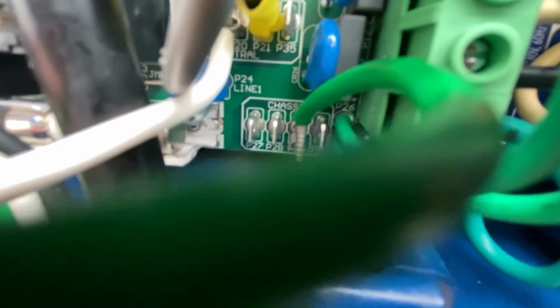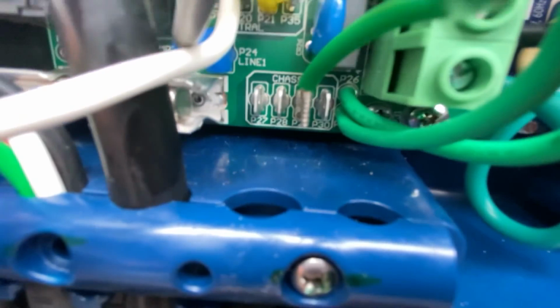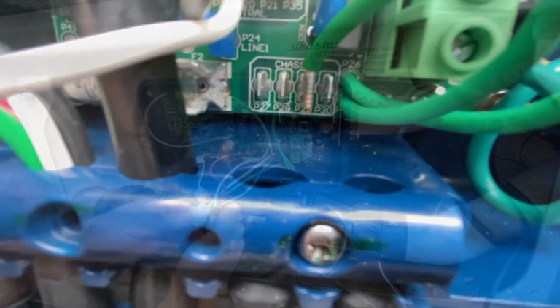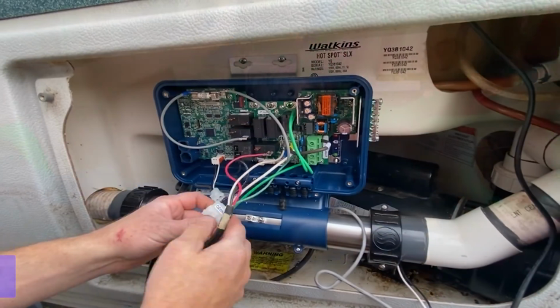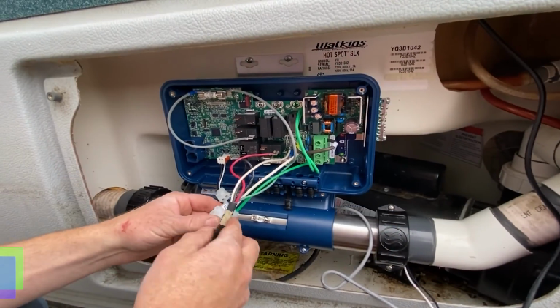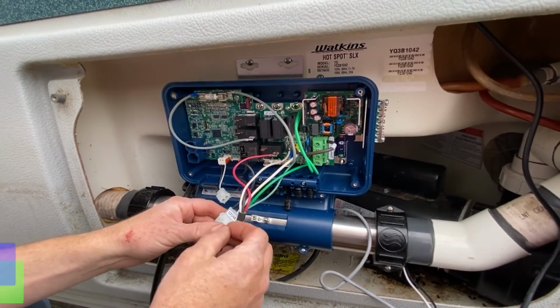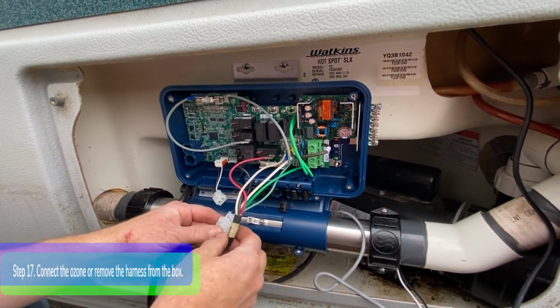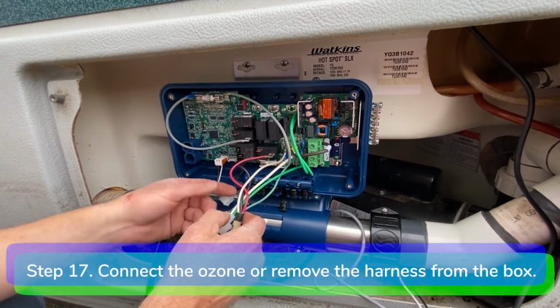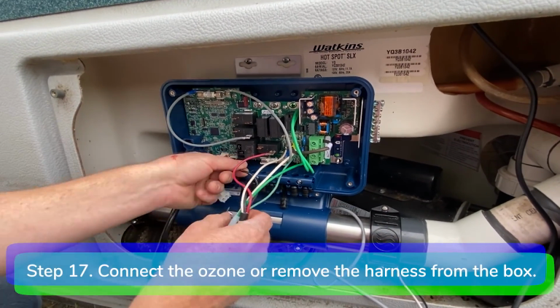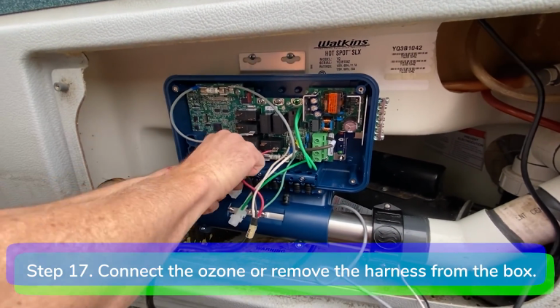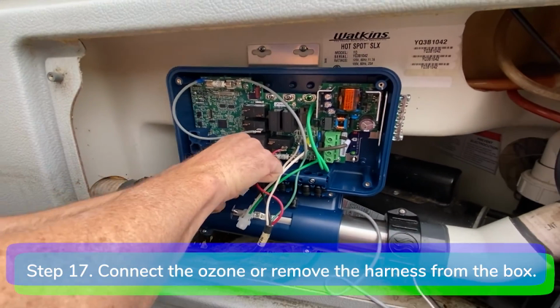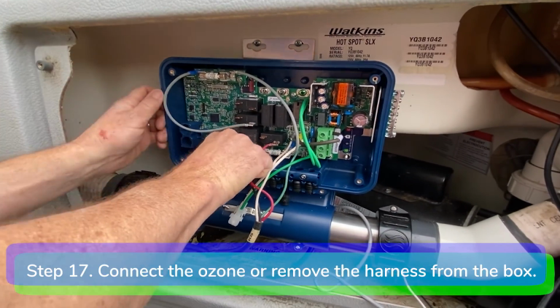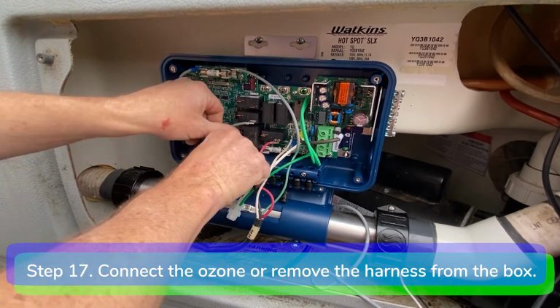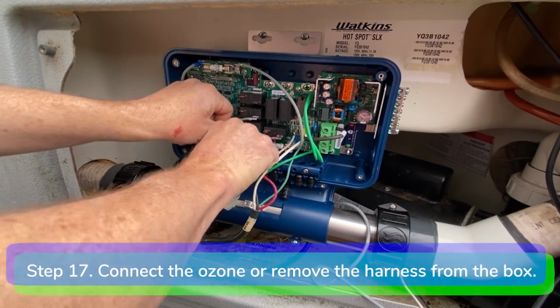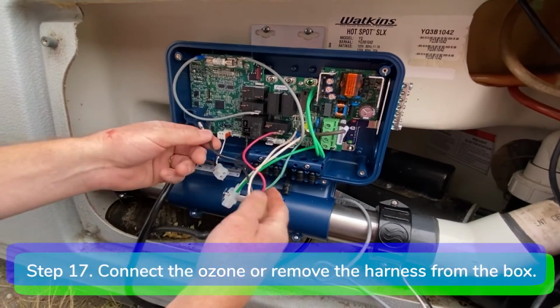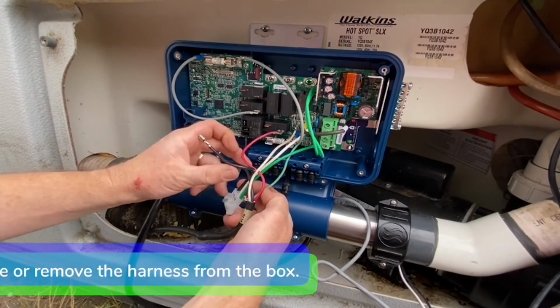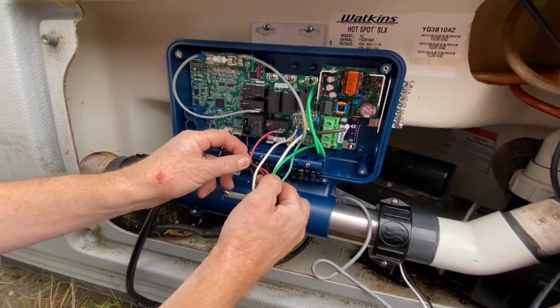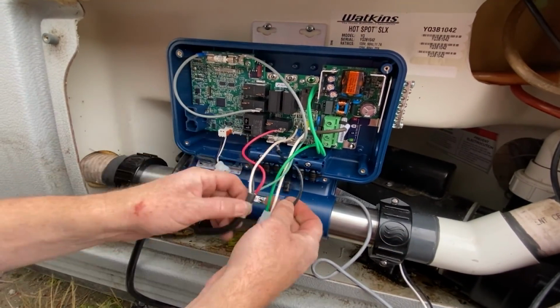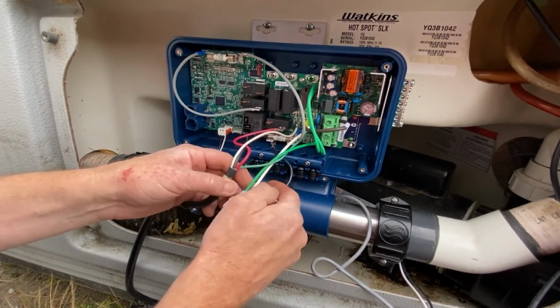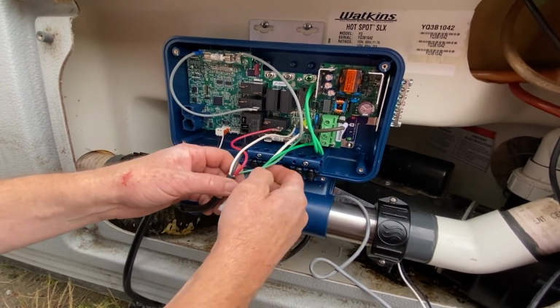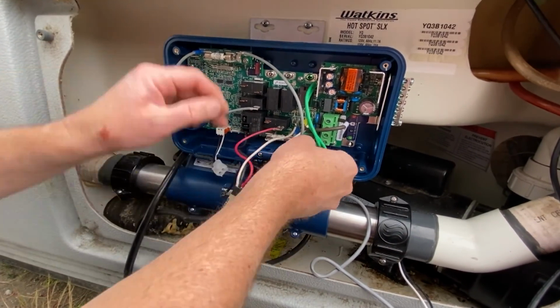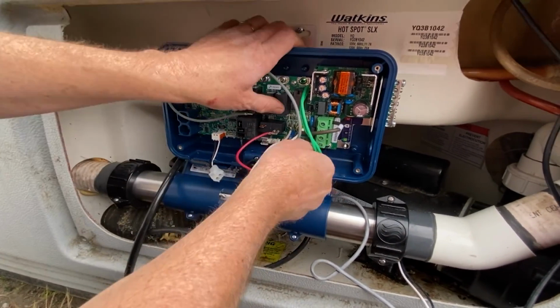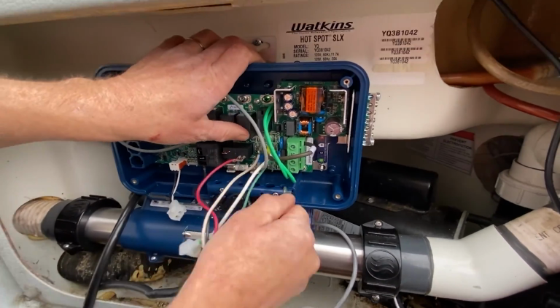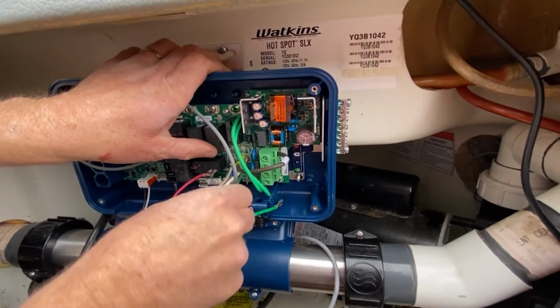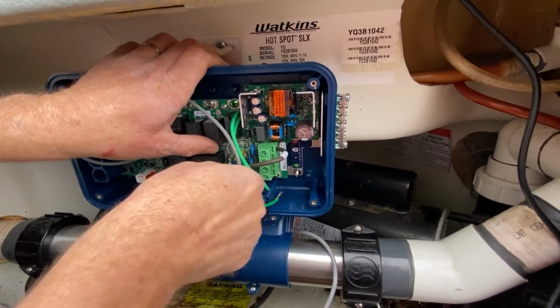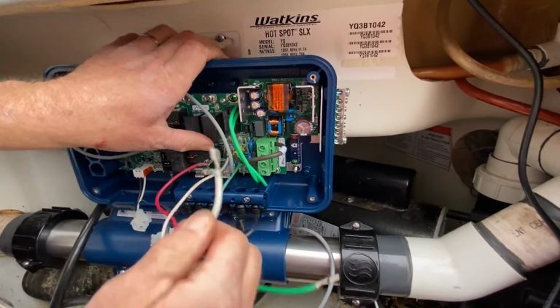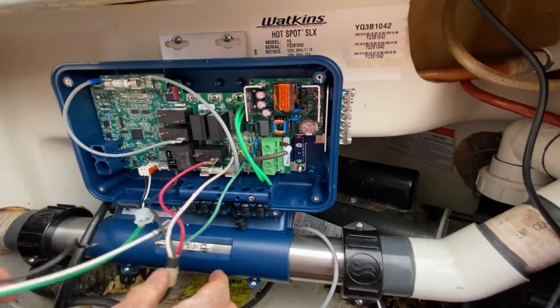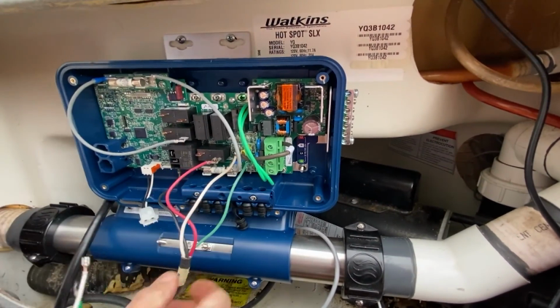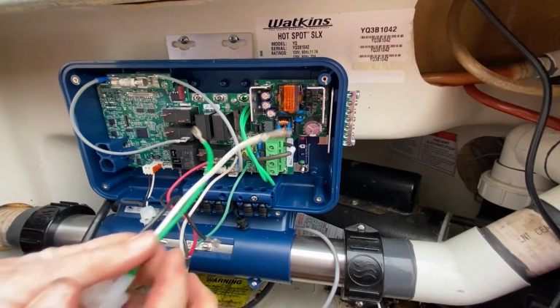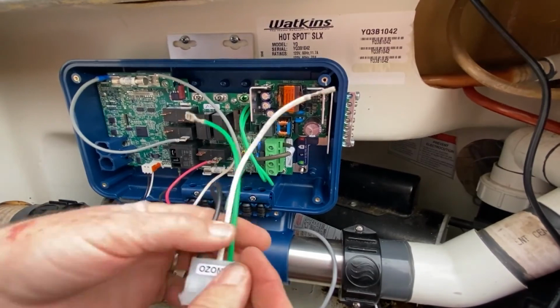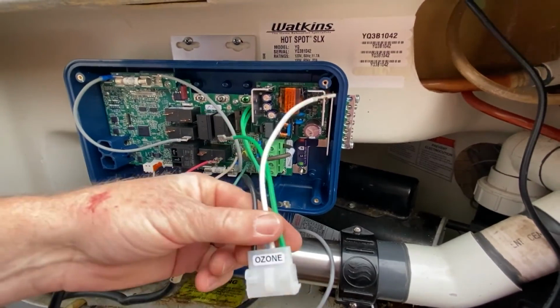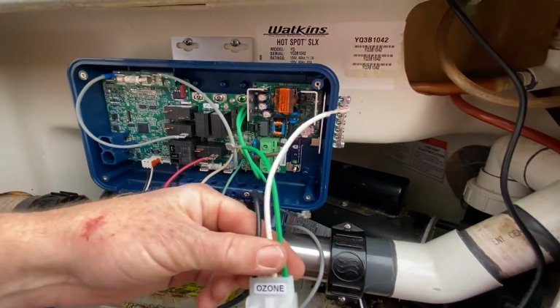Step 17: connect the ozonator if you have one. Connect the ozone black to P23 or P39, green ground wire to P30, and white neutral to P35. If you don't have an ozonator, go ahead and remove the ozone harness.